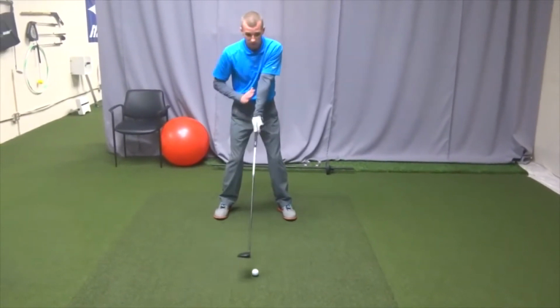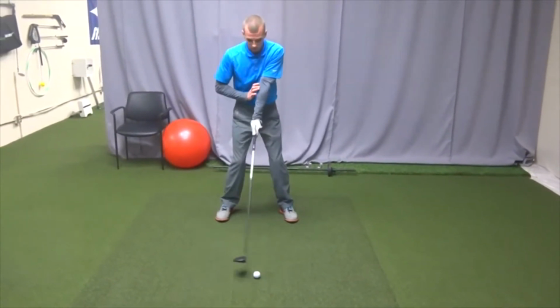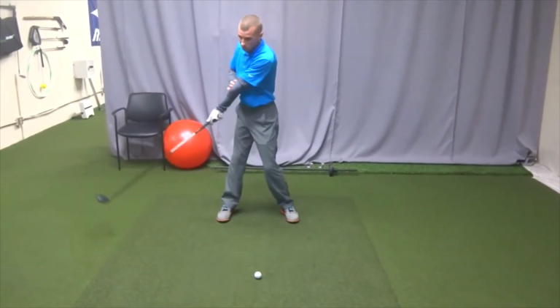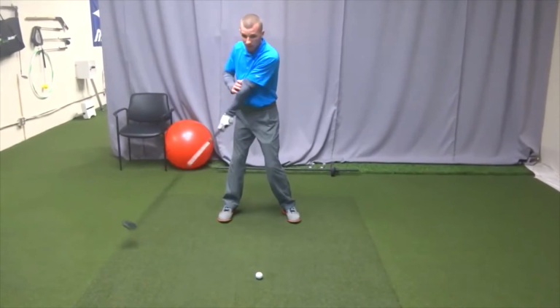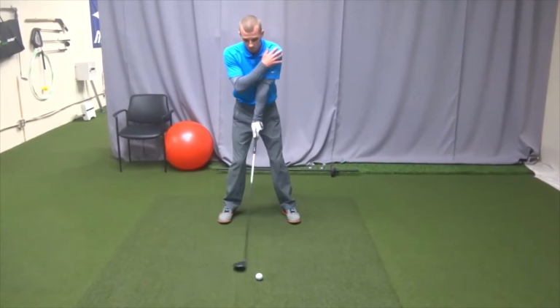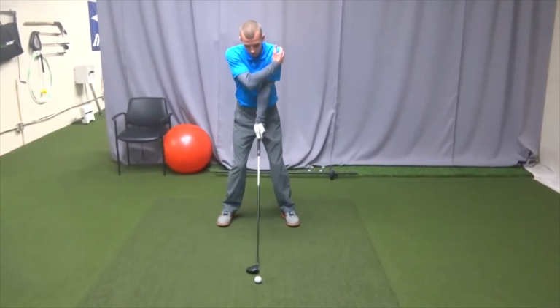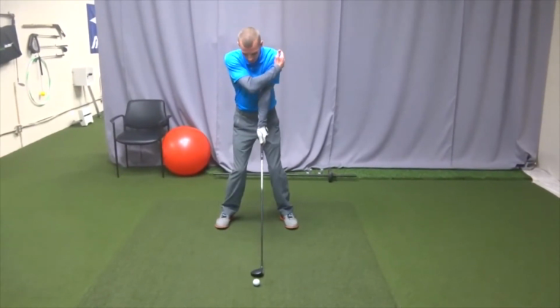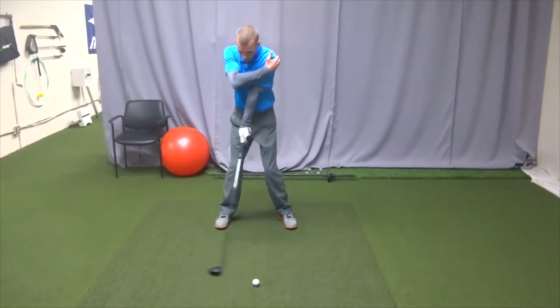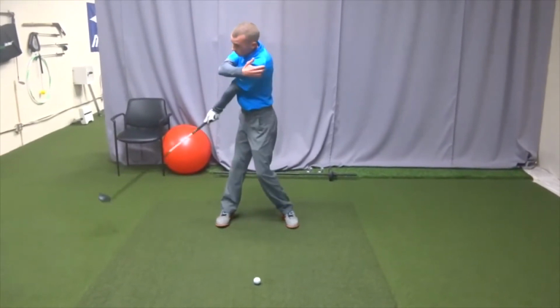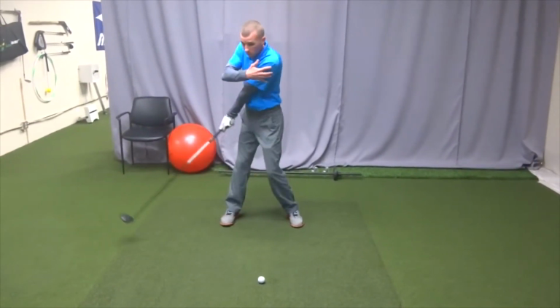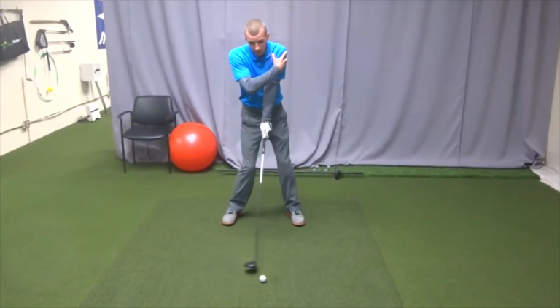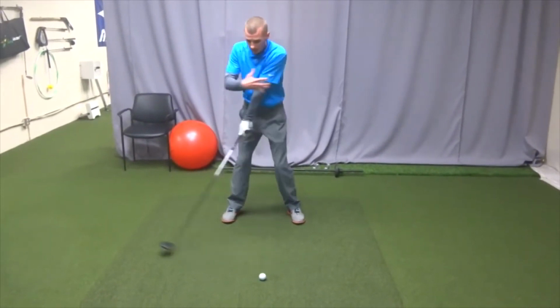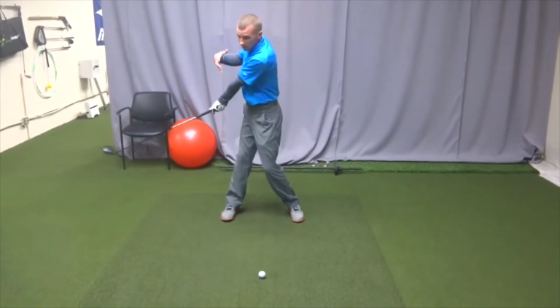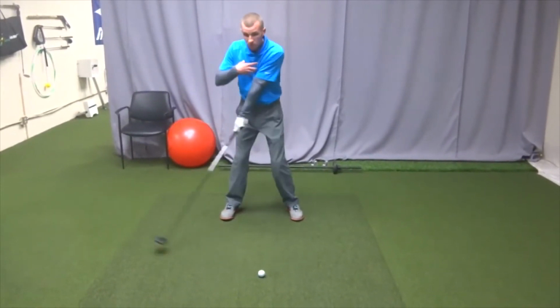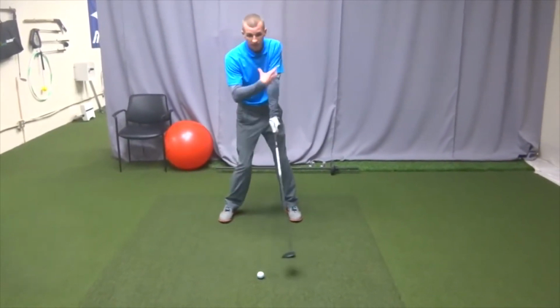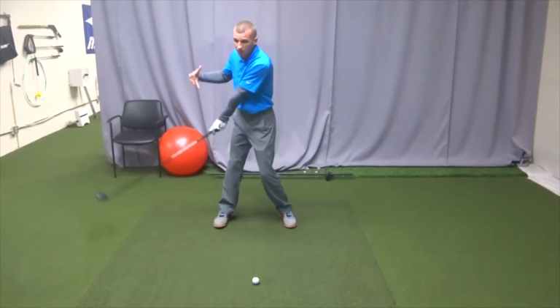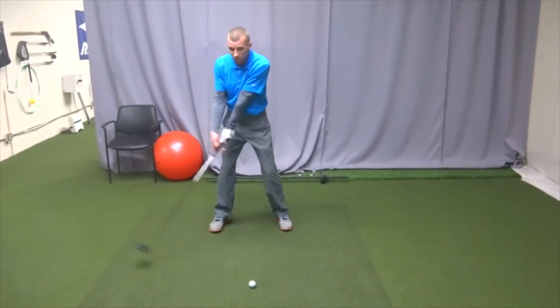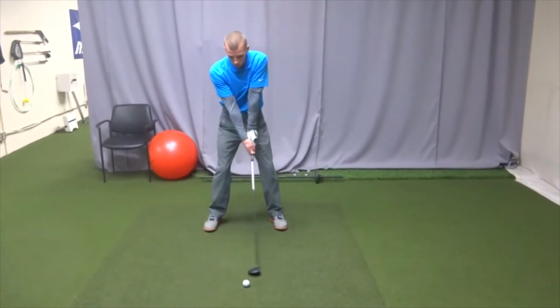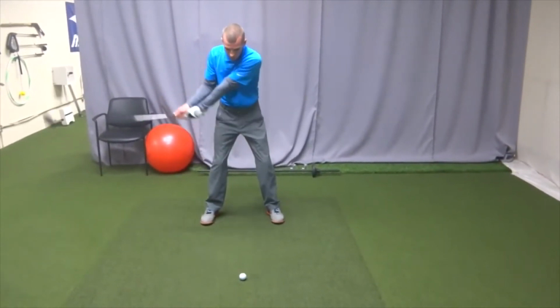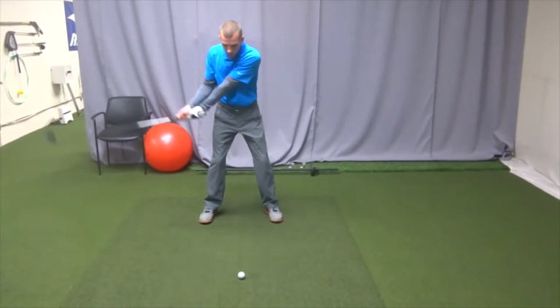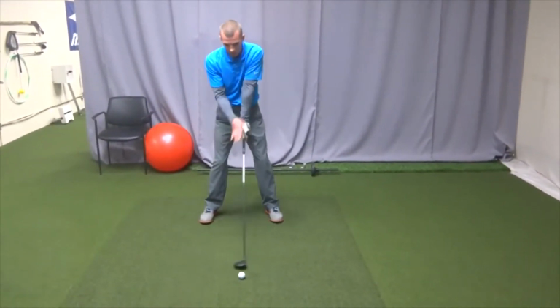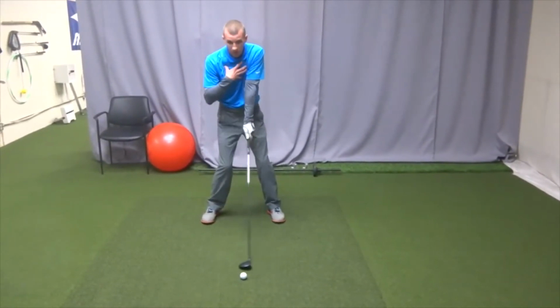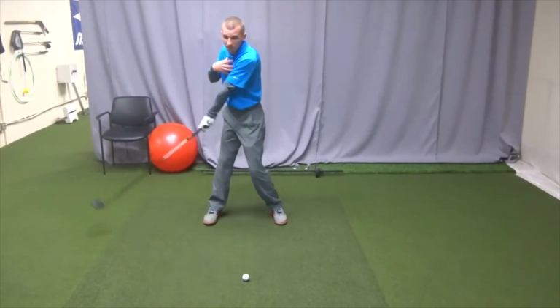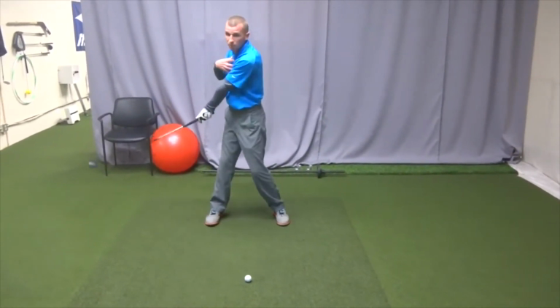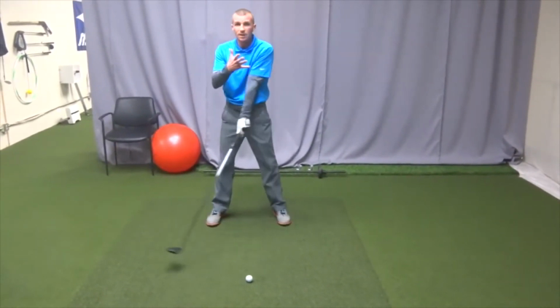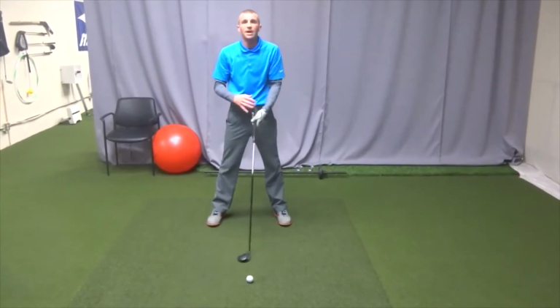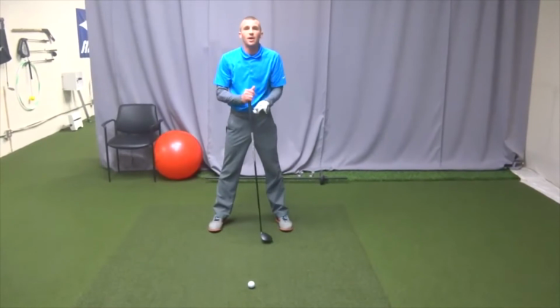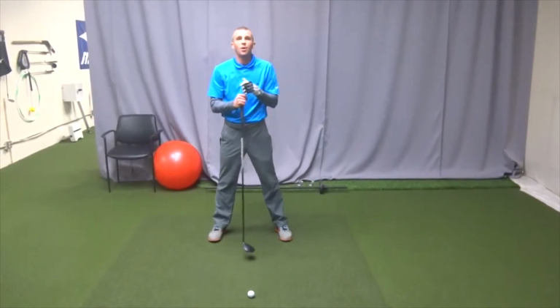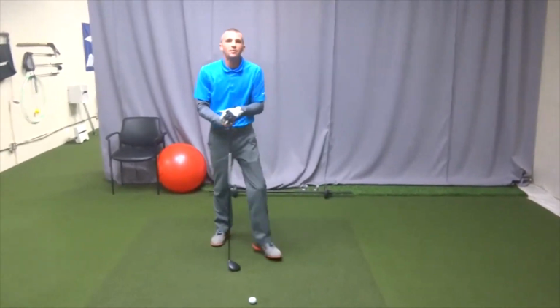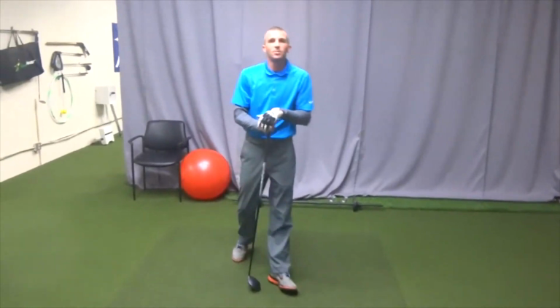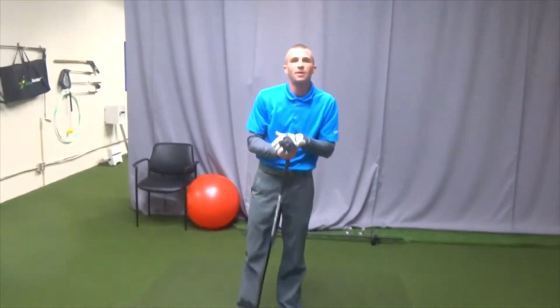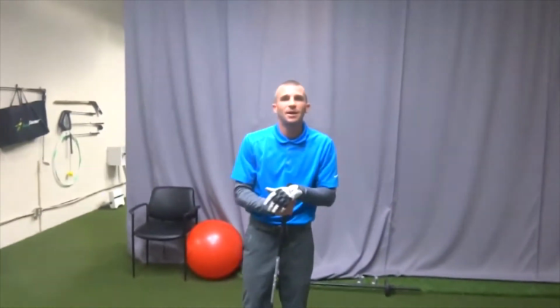It's going to feel like your core is turning. For me, I feel like my left side is pushing and rotating. So let everything move — don't just try to turn the upper body, allow all your body to move. Keep the hands quiet. Hope that golf tip helps and y'all have a good day.